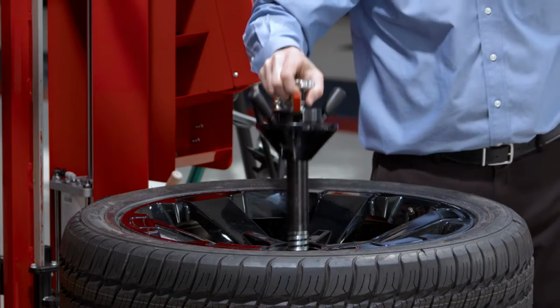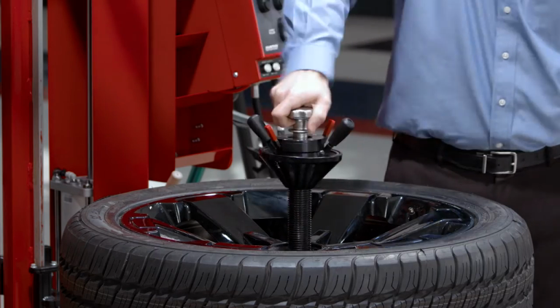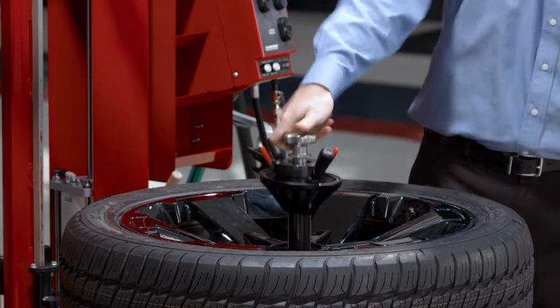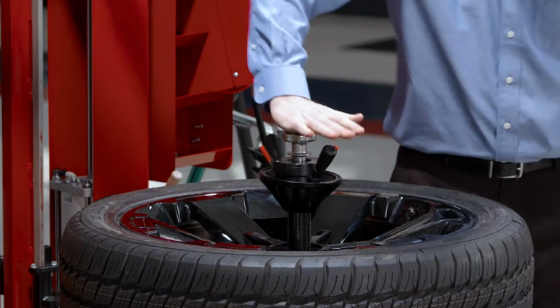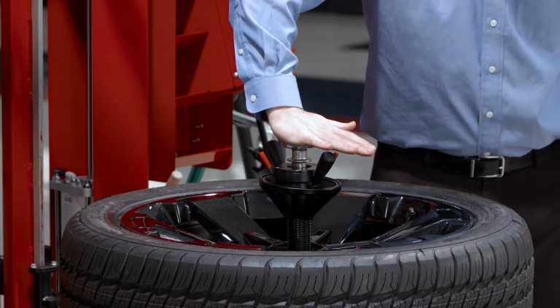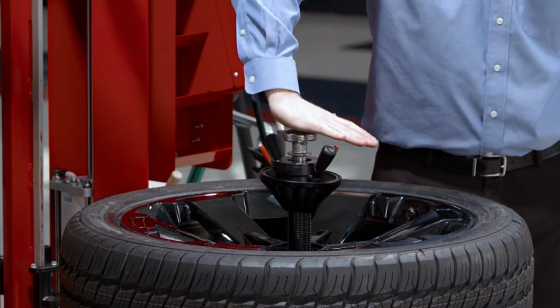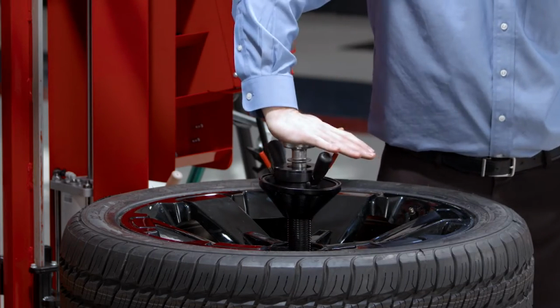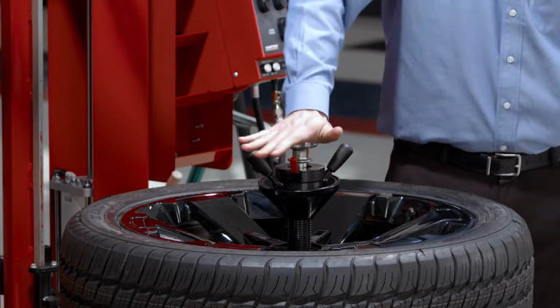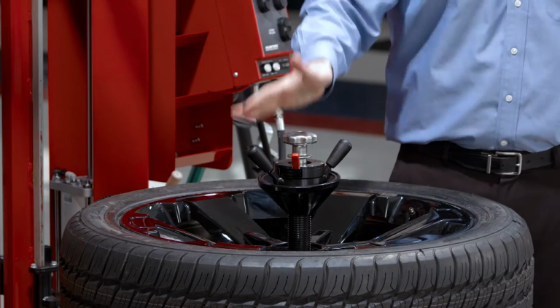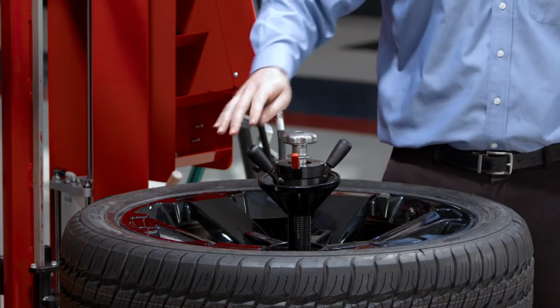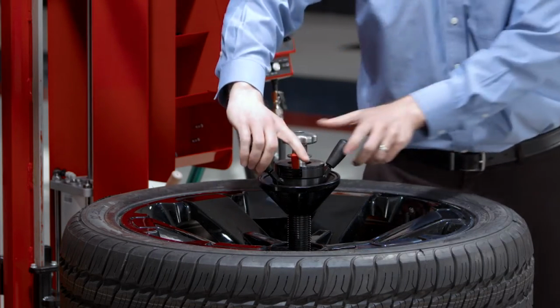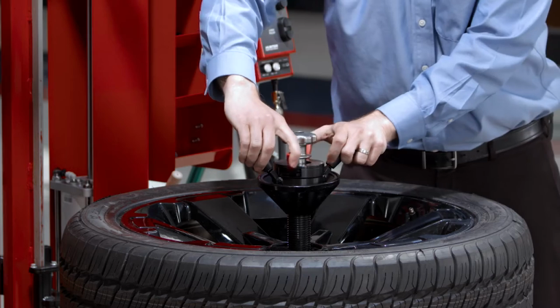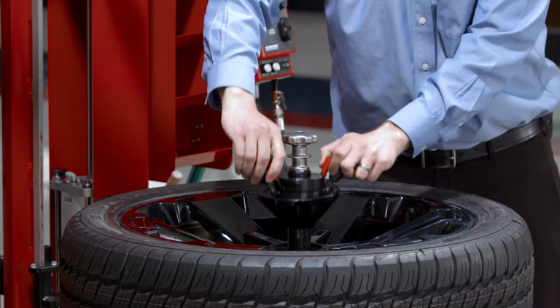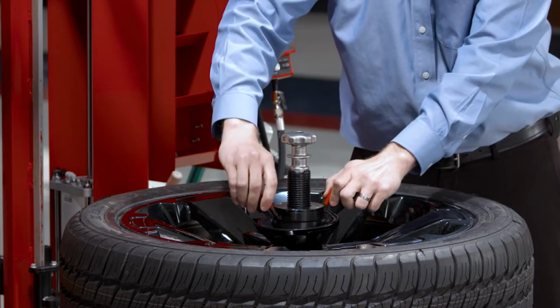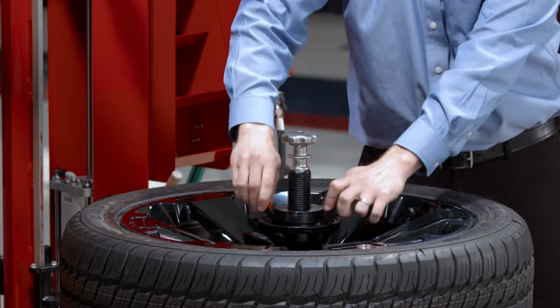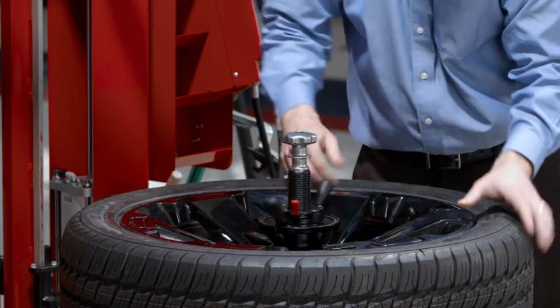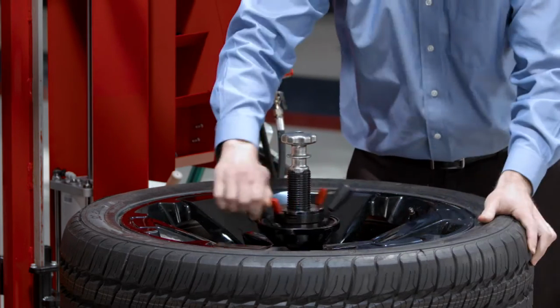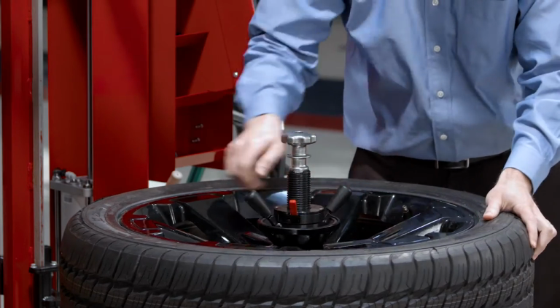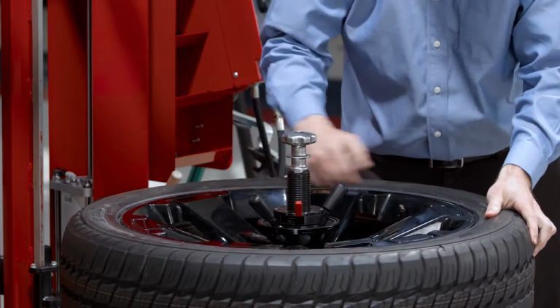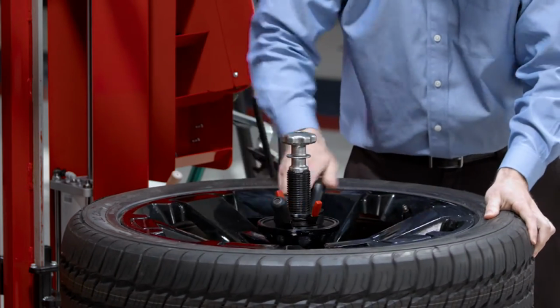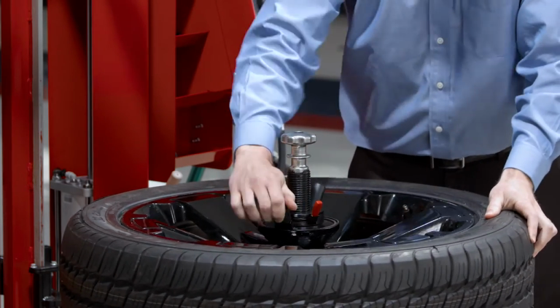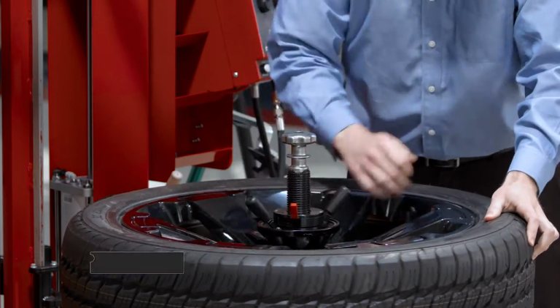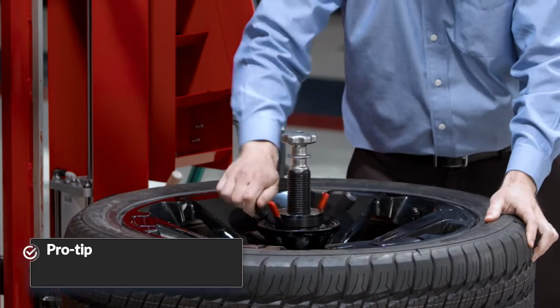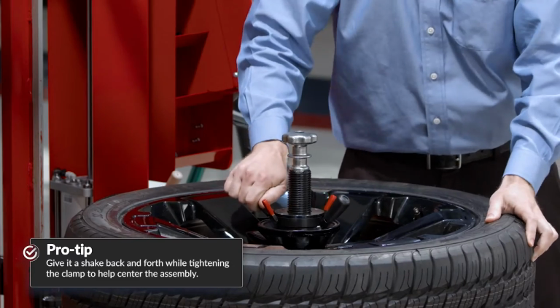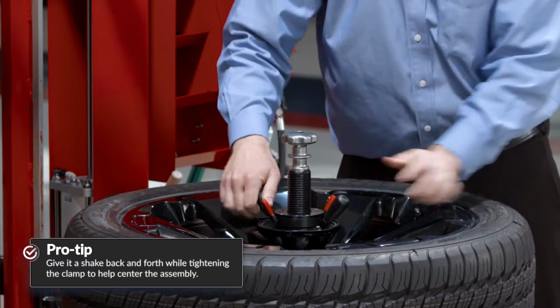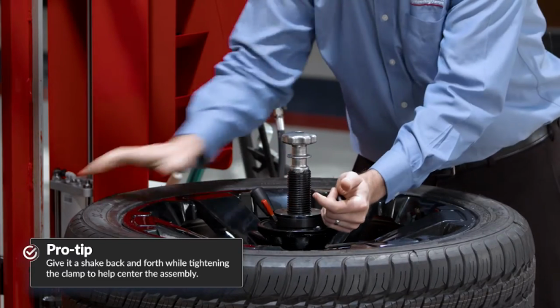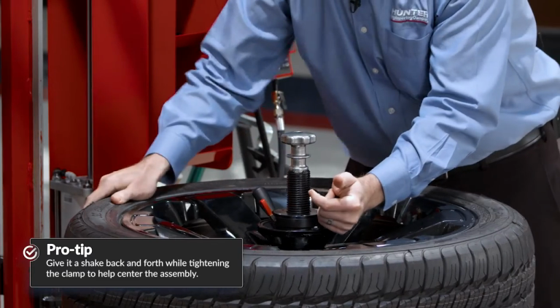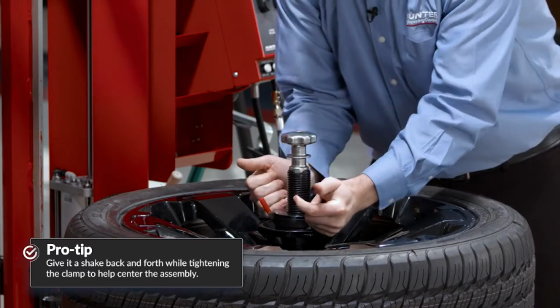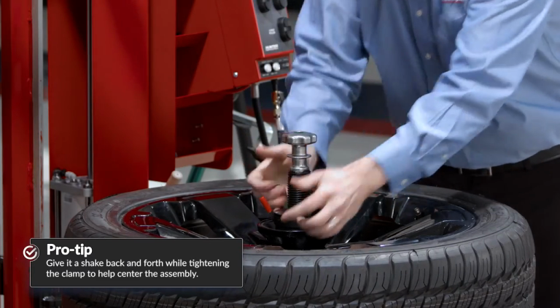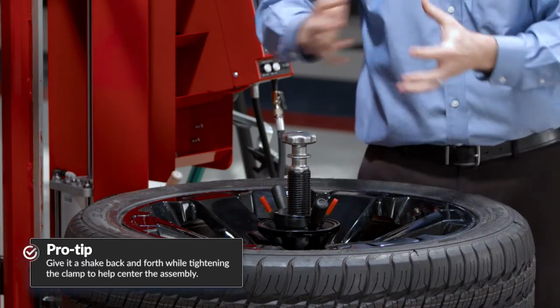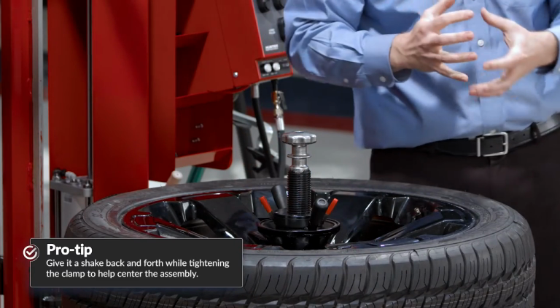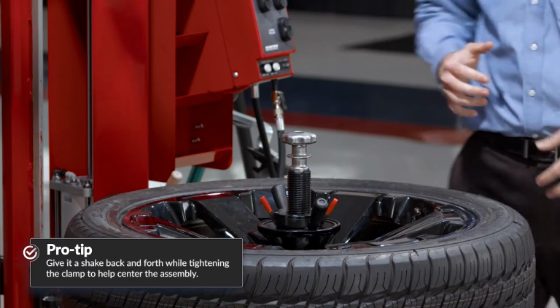There's a quick clamp here — a quarter turn clockwise, quarter turn down and clockwise, and it locks into place. I typically just give the wheel a little bit of a shake to help center it and tighten it all at the same time.